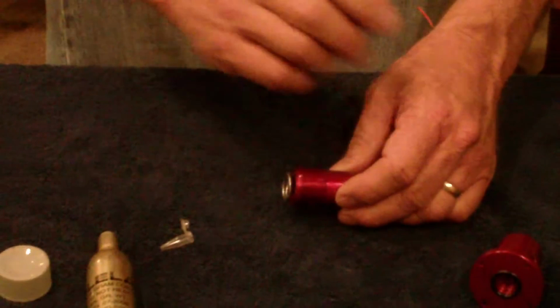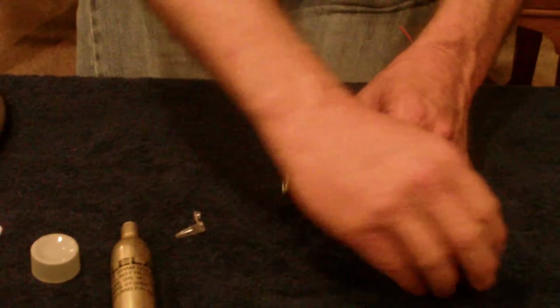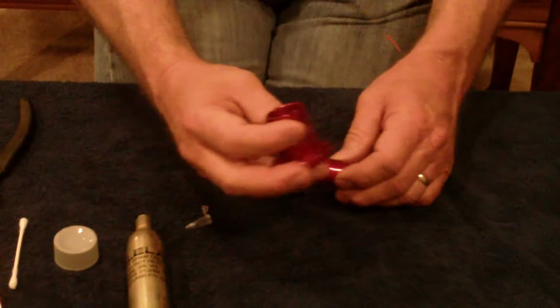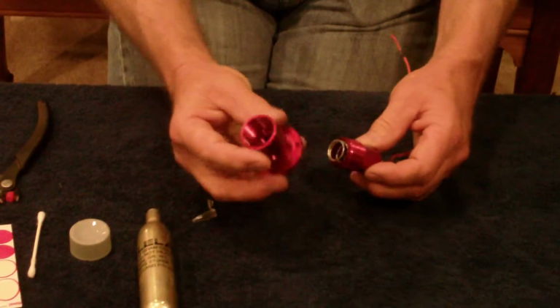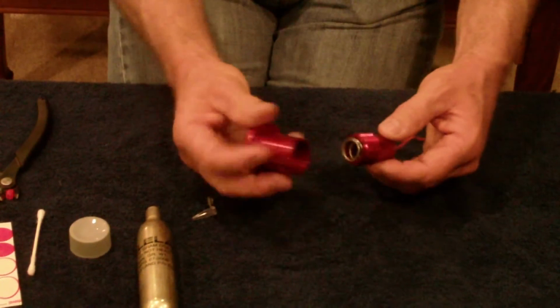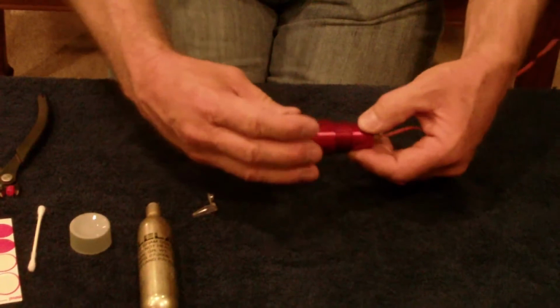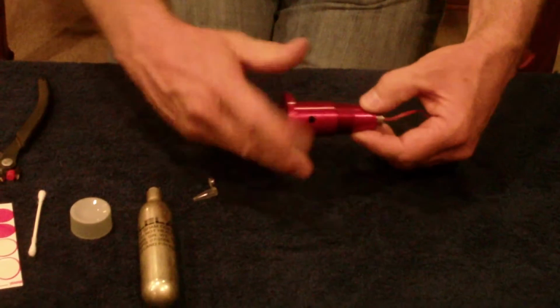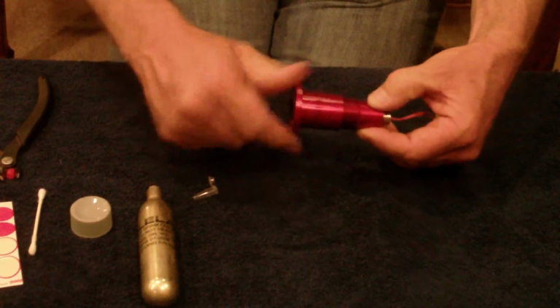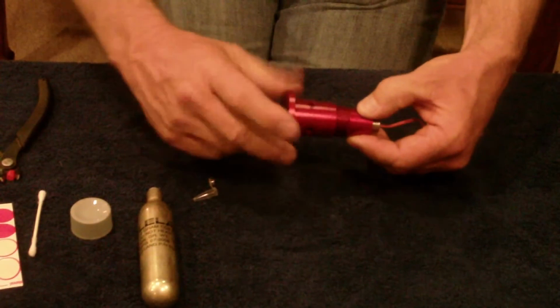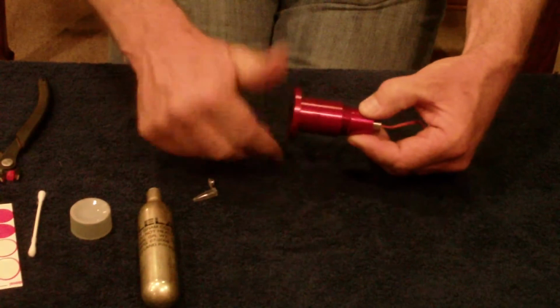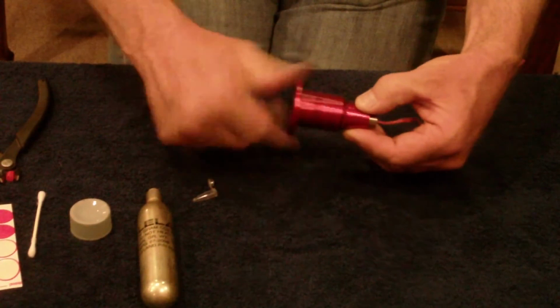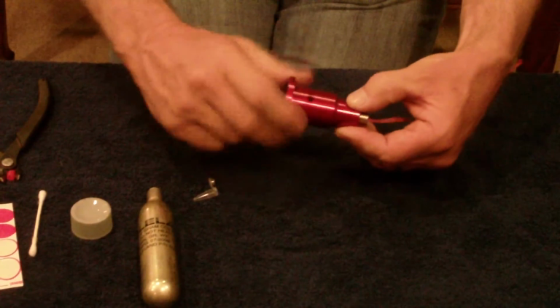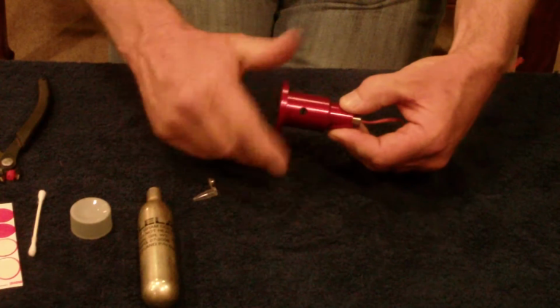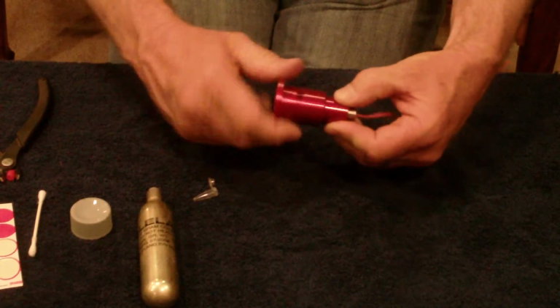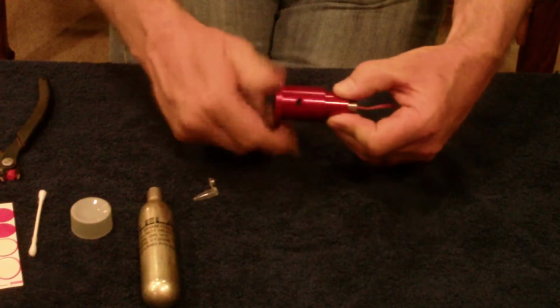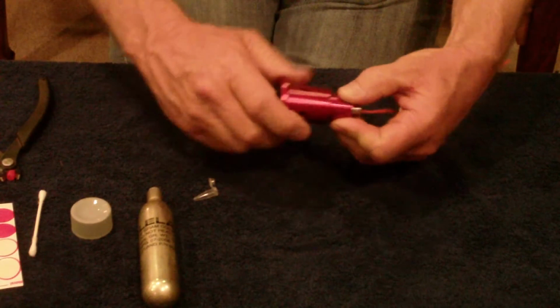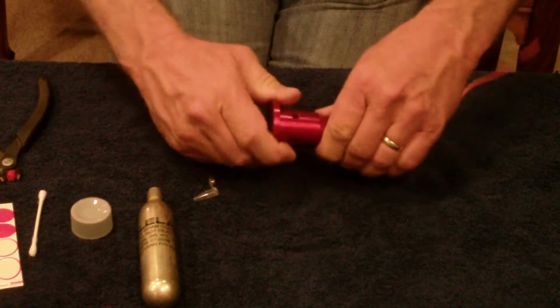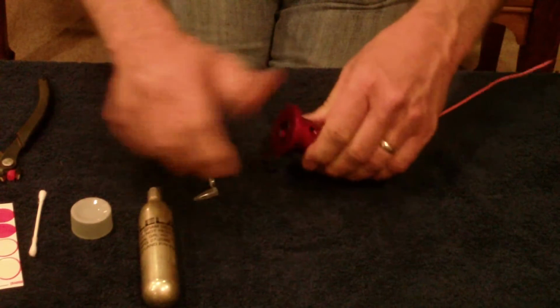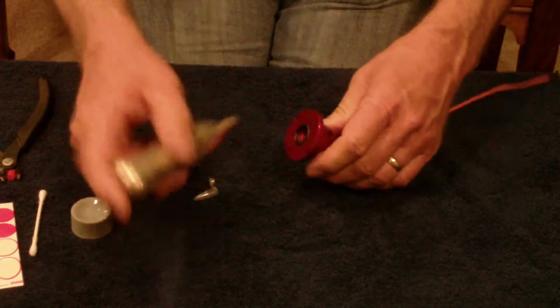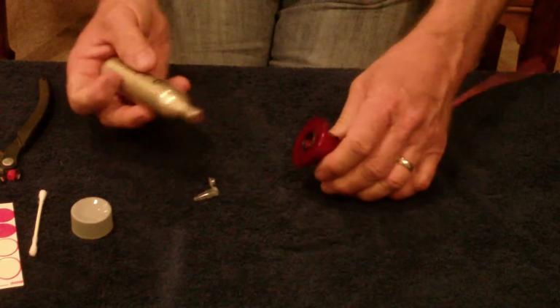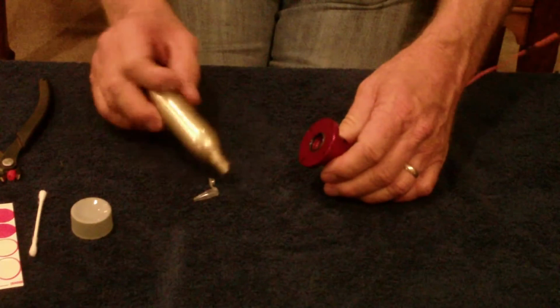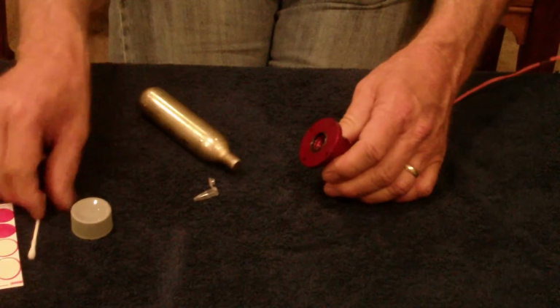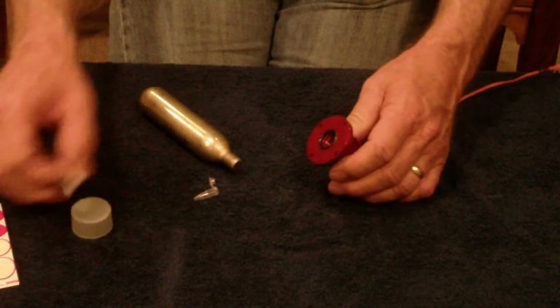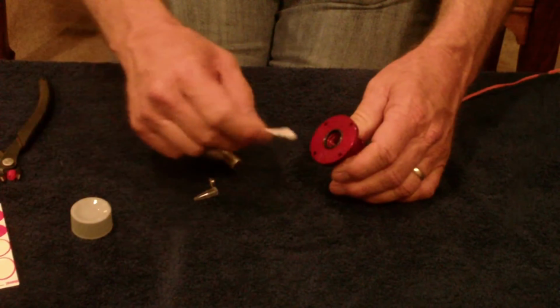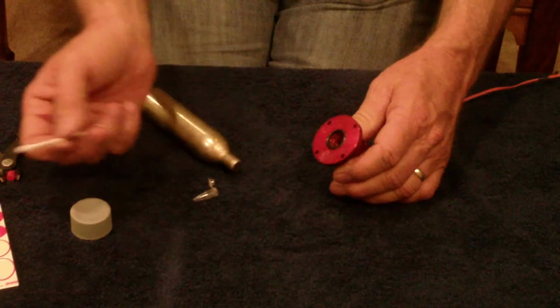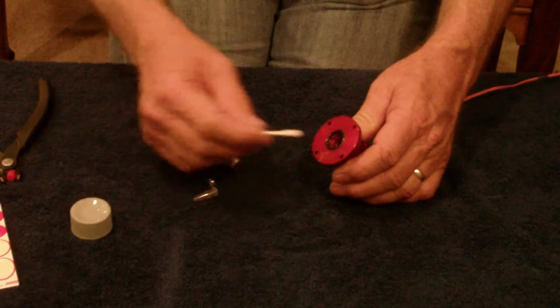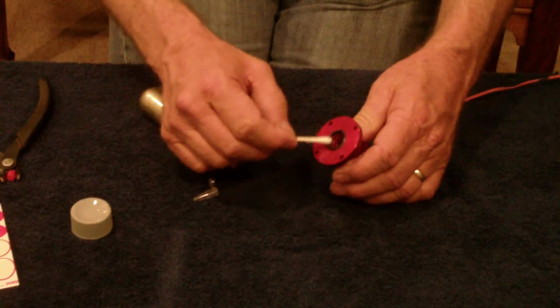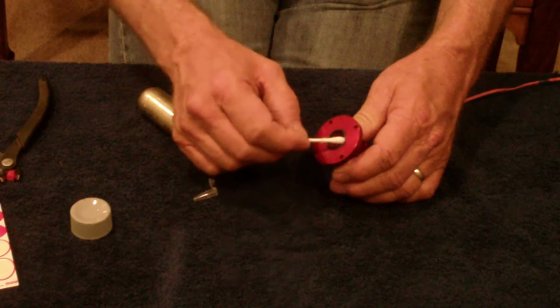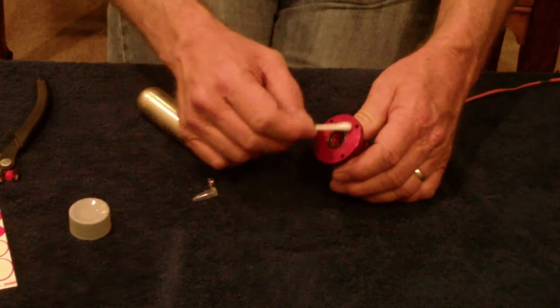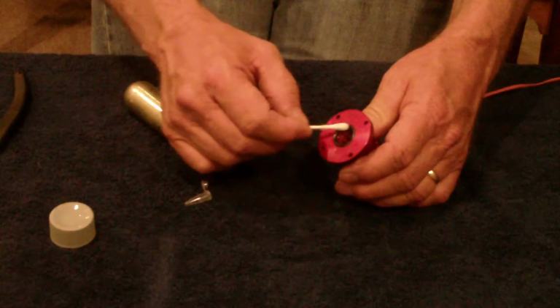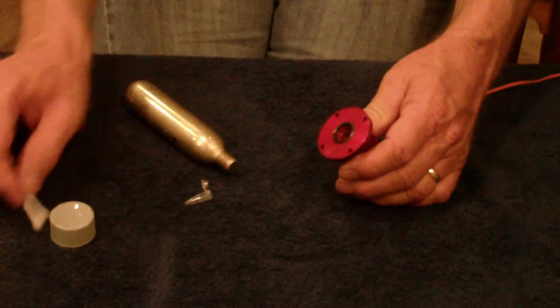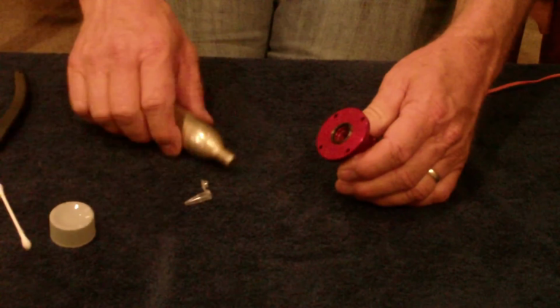Next, simply screw it to the cap — hand tight. Then I'm taking the same Q-tip with a little bit of lube on it and lubing this o-ring.